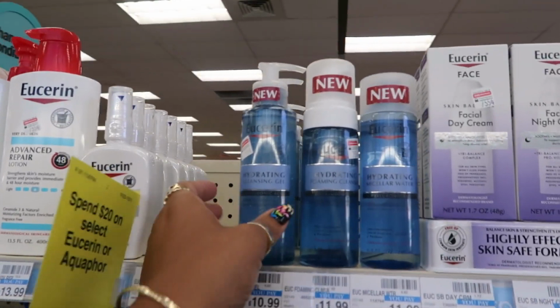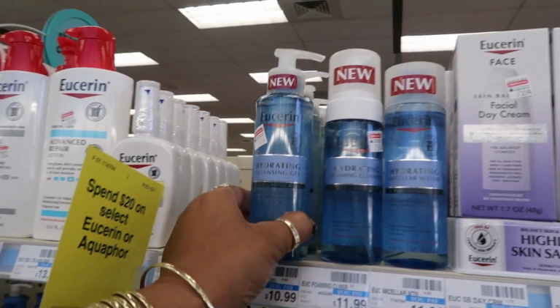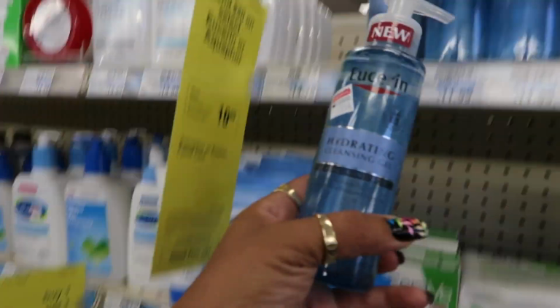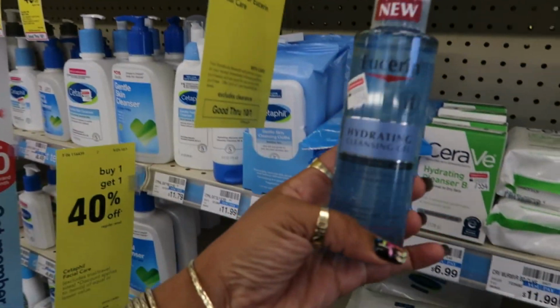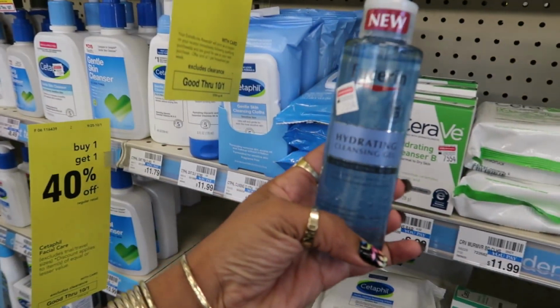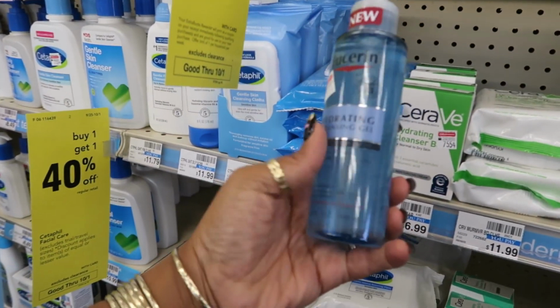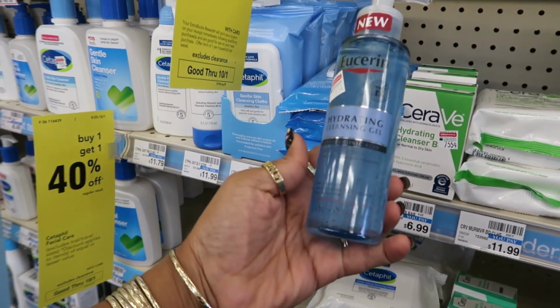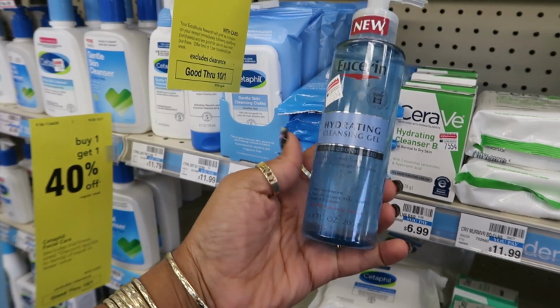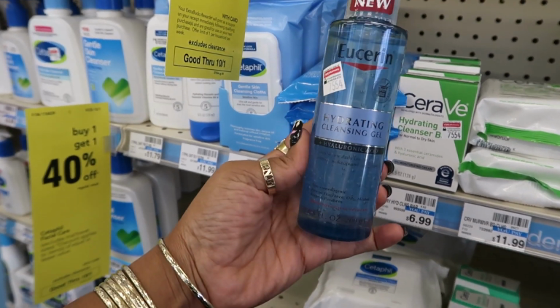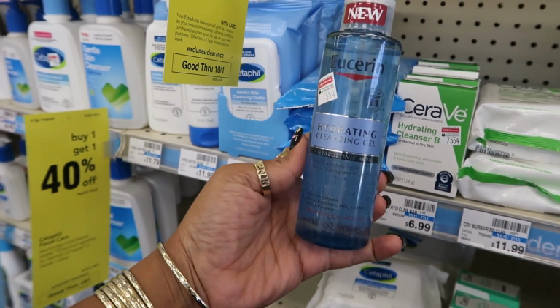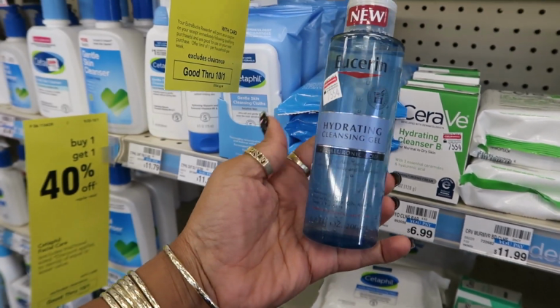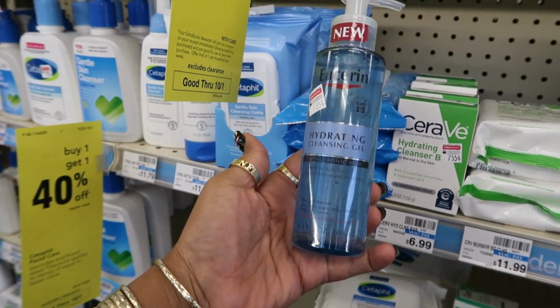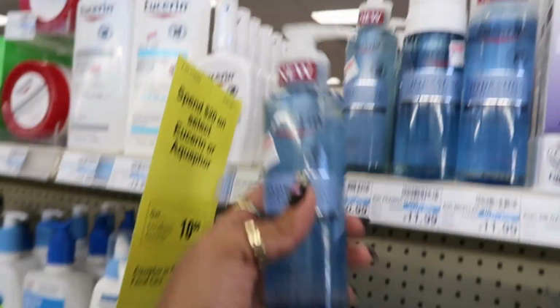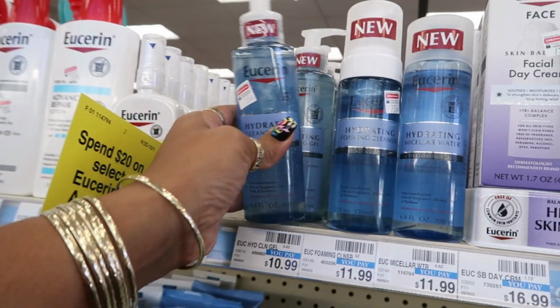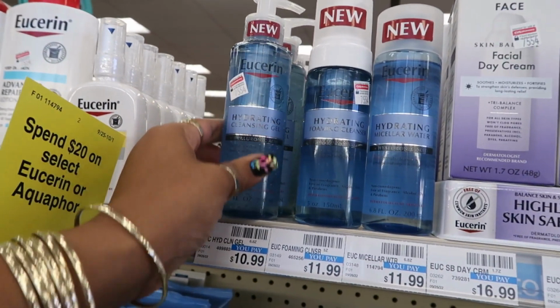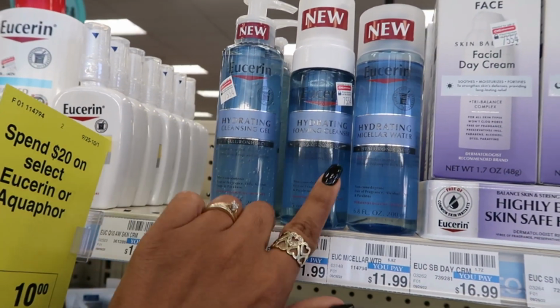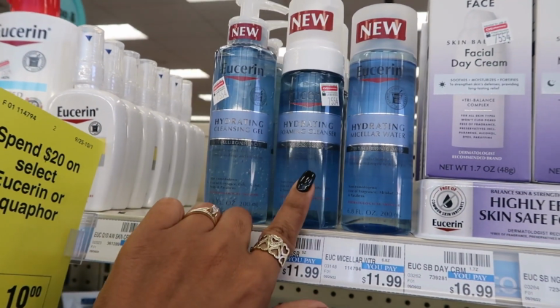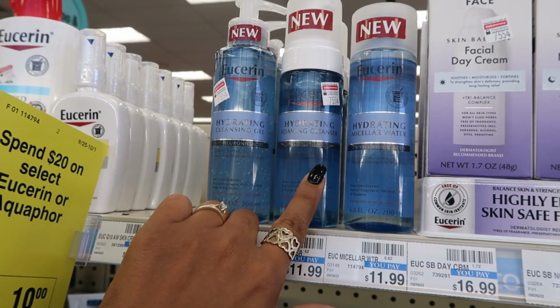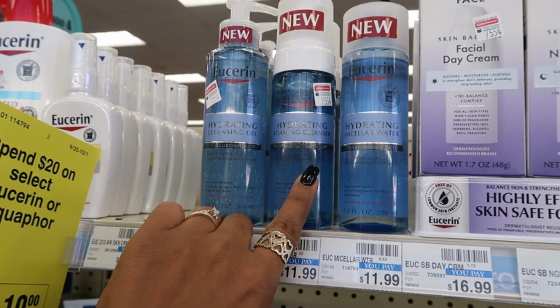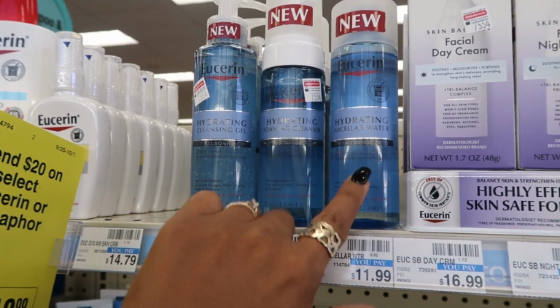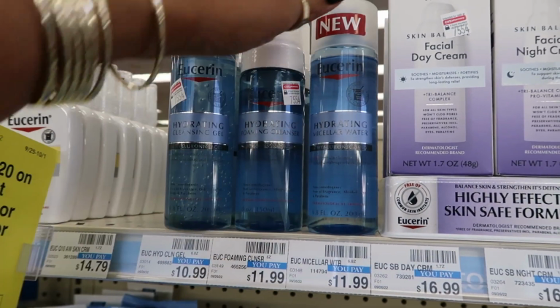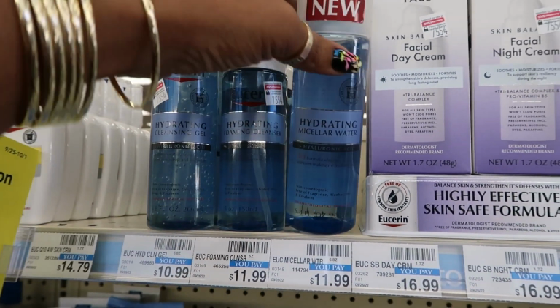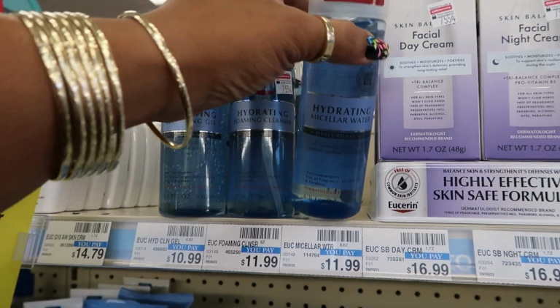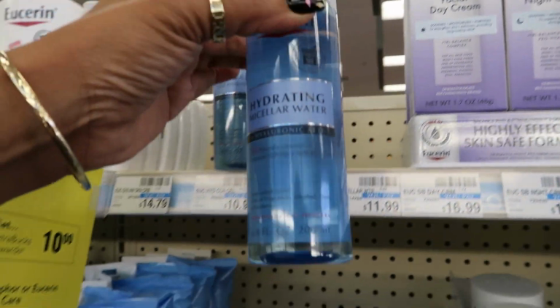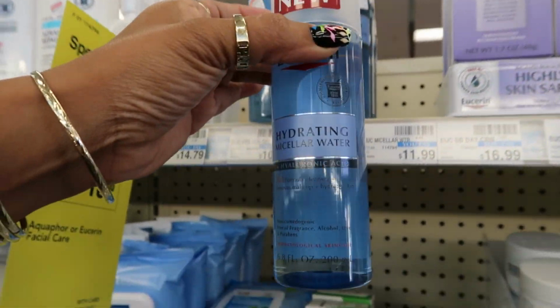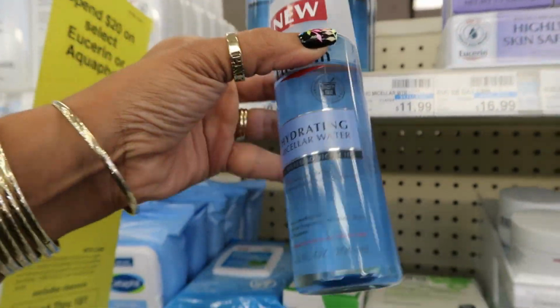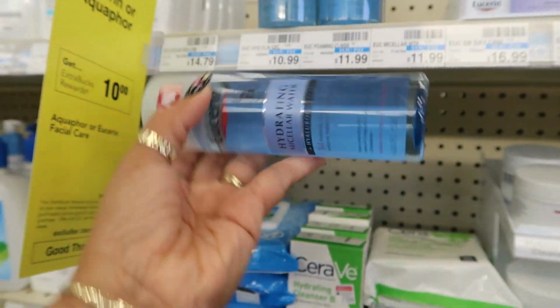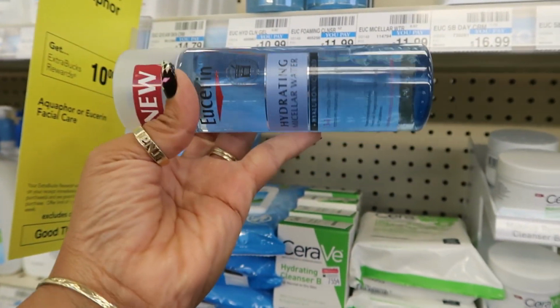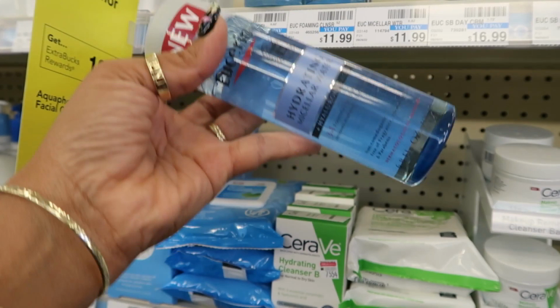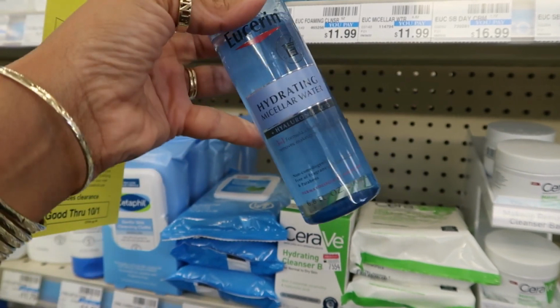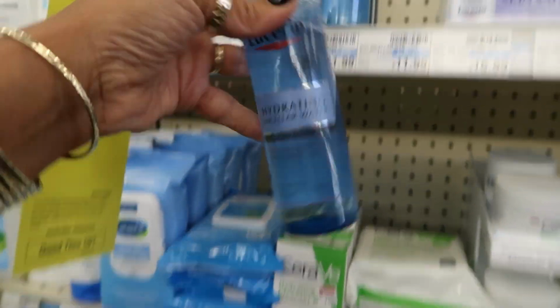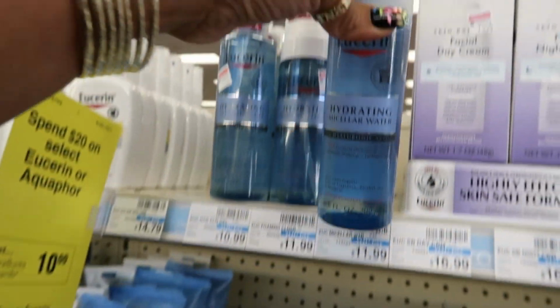One of my favorite Olays is this one right here — I have two bottles of this, it smells so good. The watermelon, mmm. Eucerin hydrating cleansing gel — I've never seen this, $10.99. They have a foaming cleanser and a hydrating water with hyaluronic acid for $12.